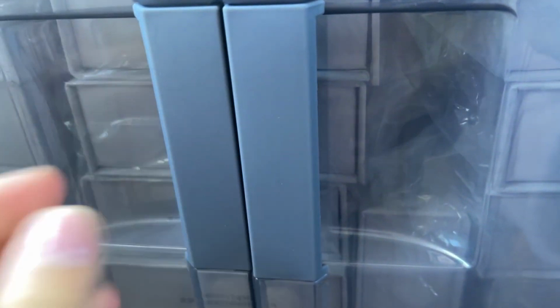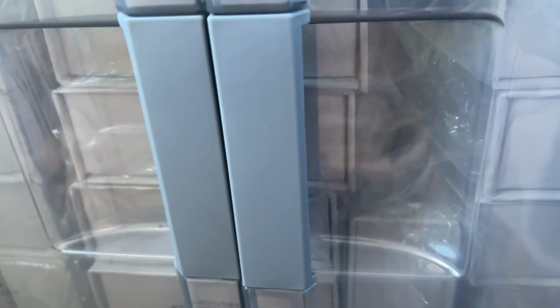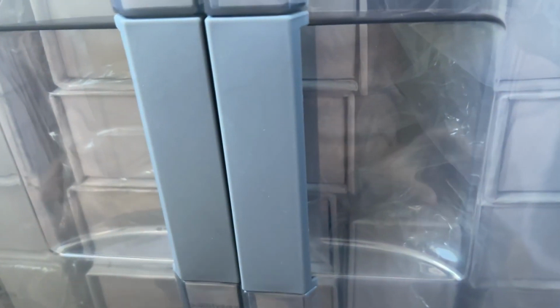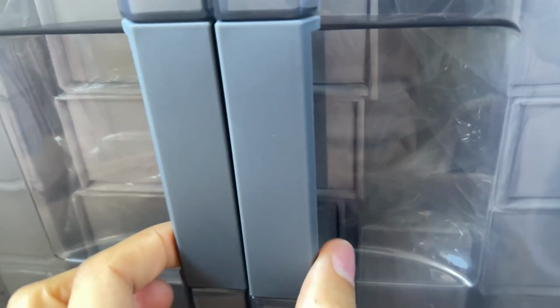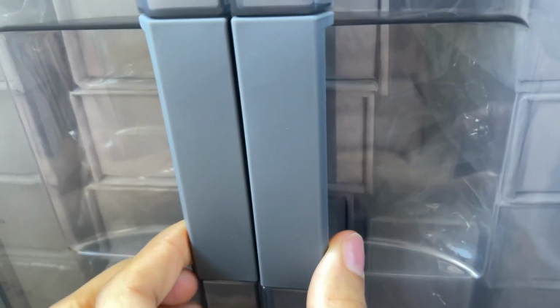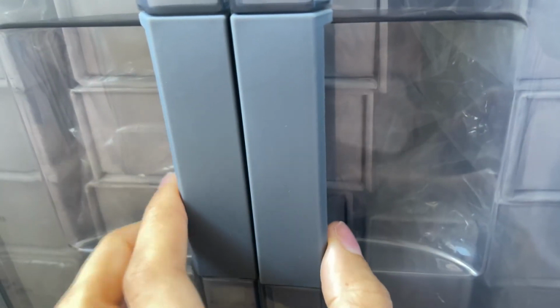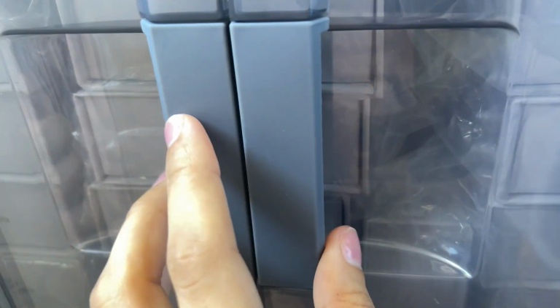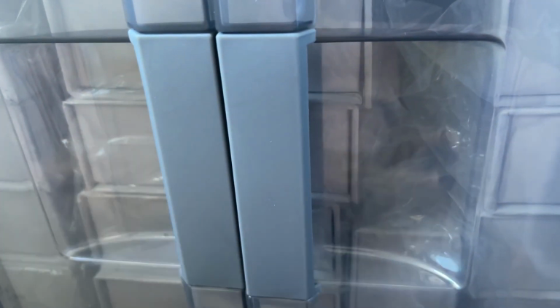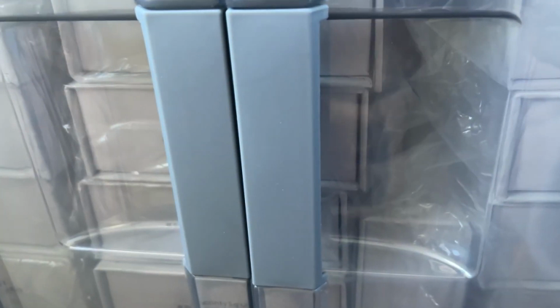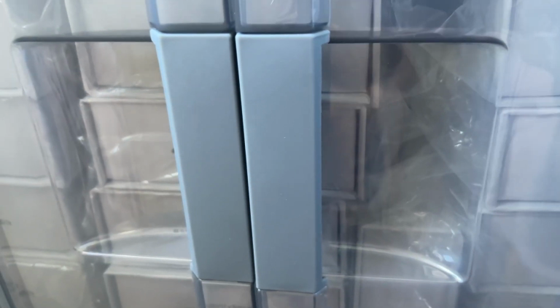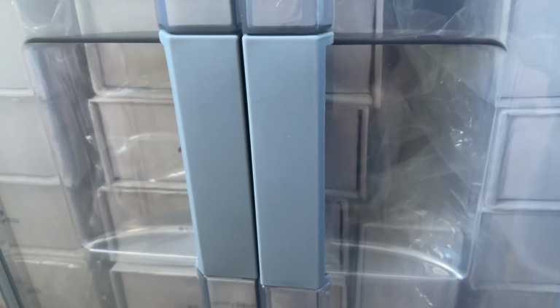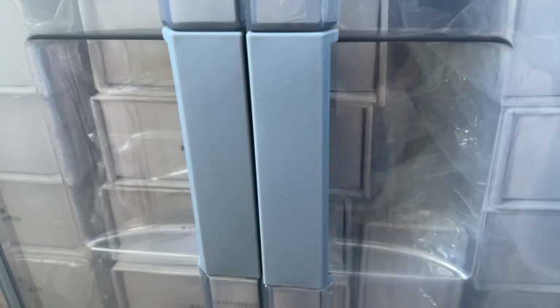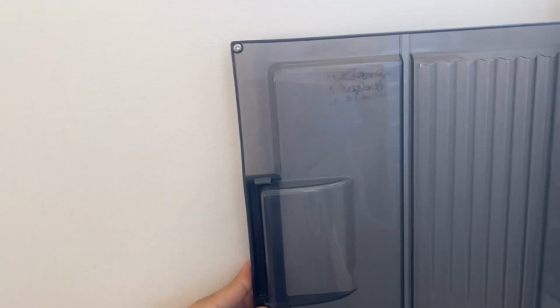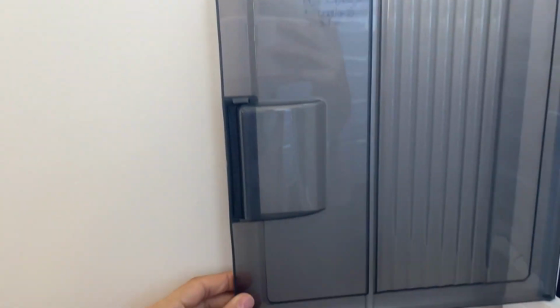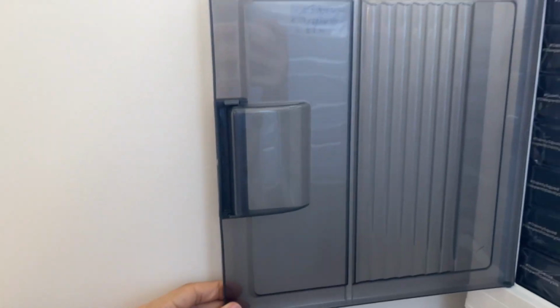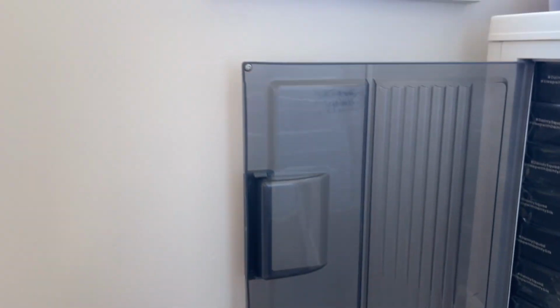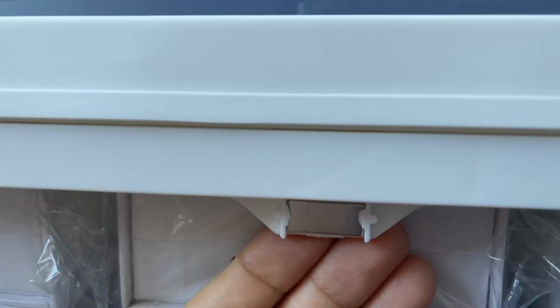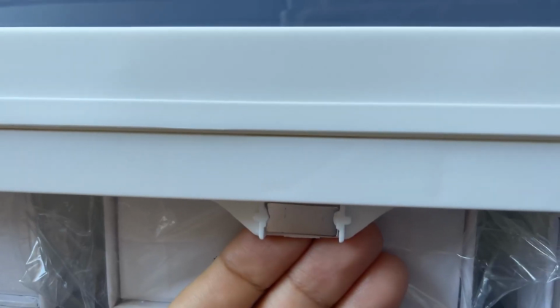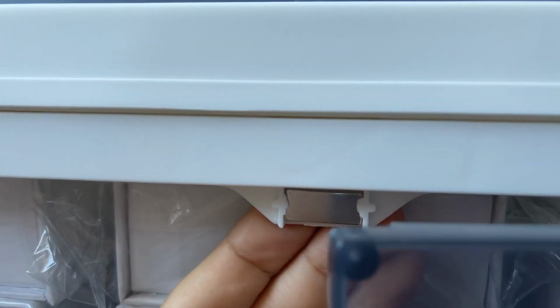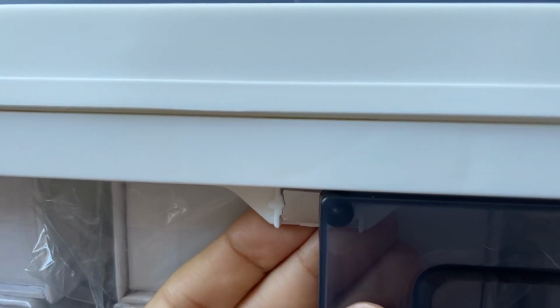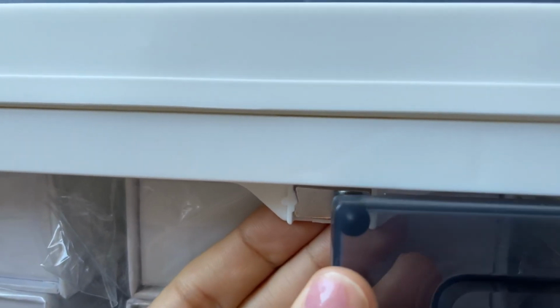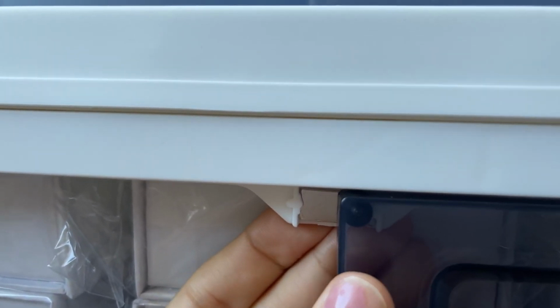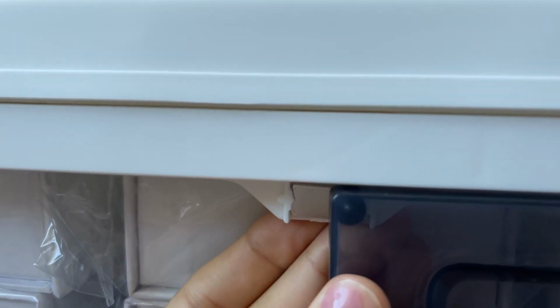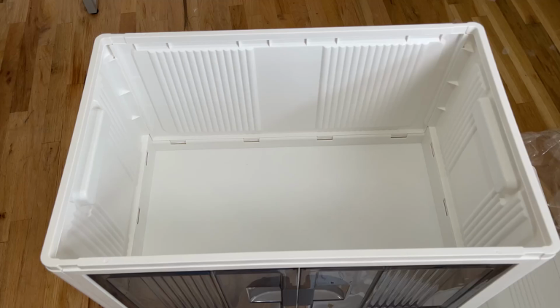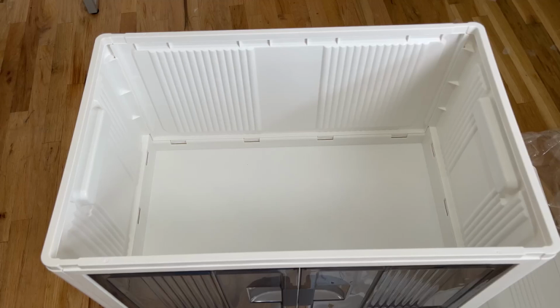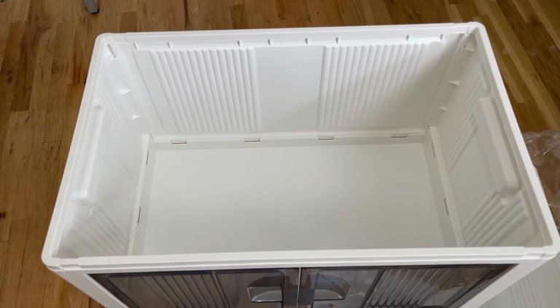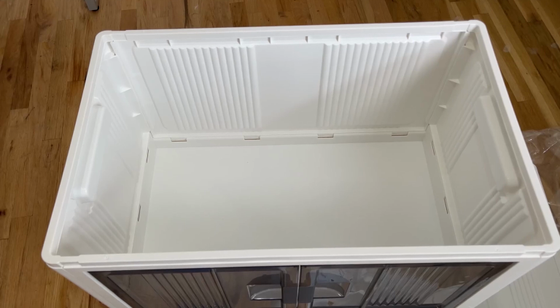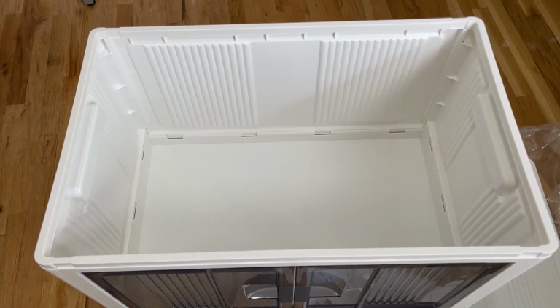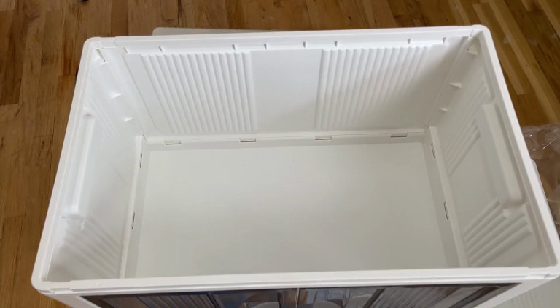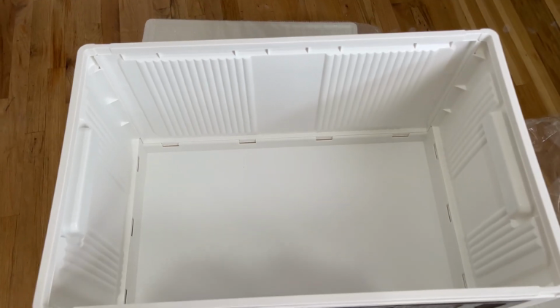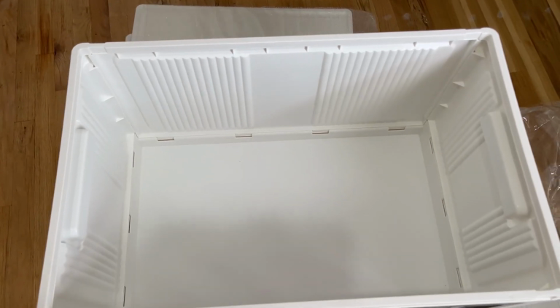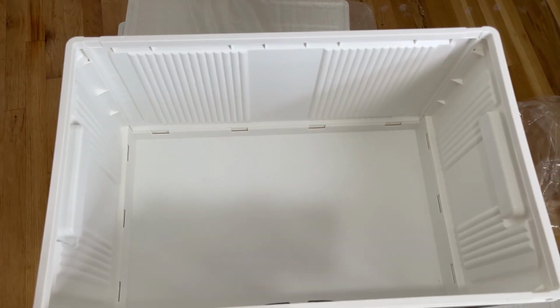You can actually see through this, and it has these doors so you can actually access and see through the box, which is super nice. Here you have the magnetic seal on it, and this is what it looks like on the inside — very spacious, well built, and sturdy.